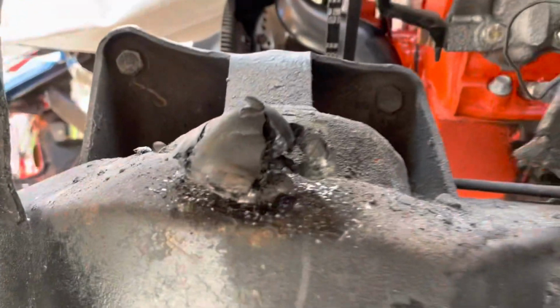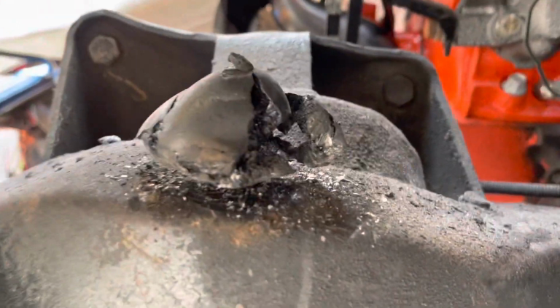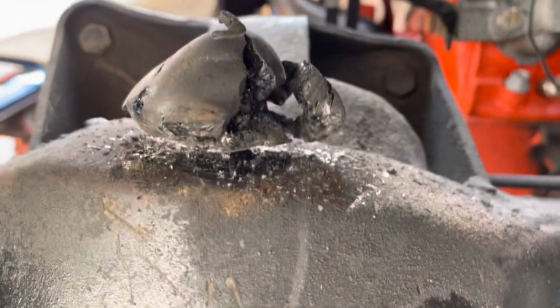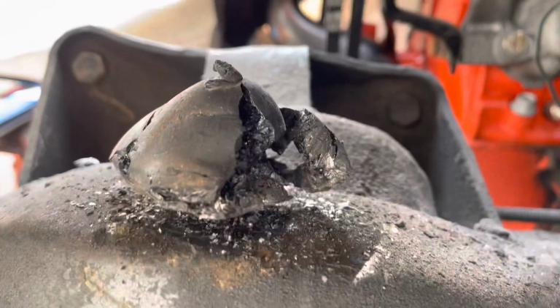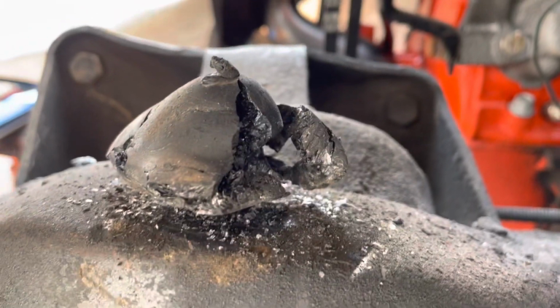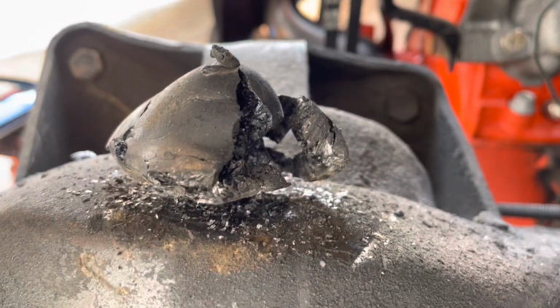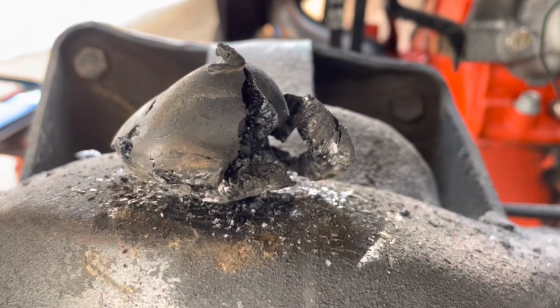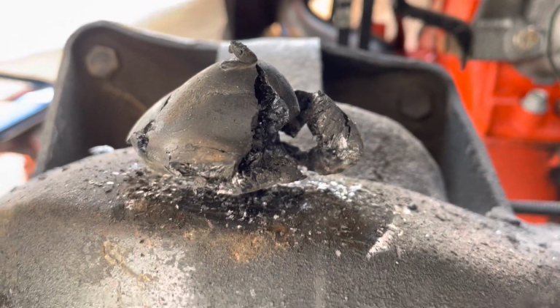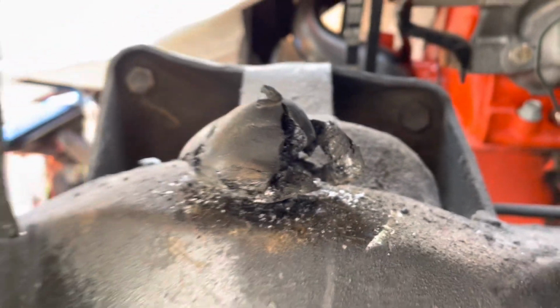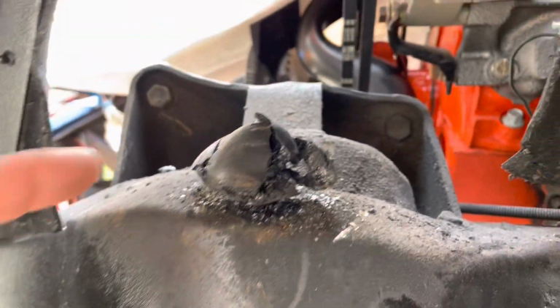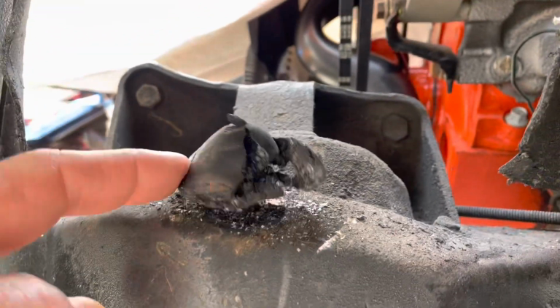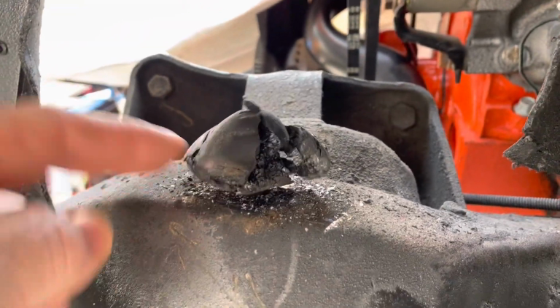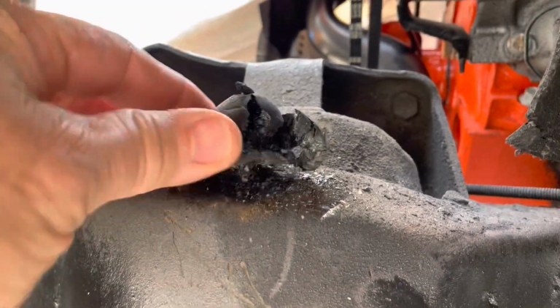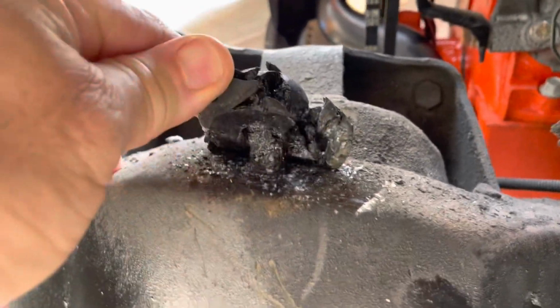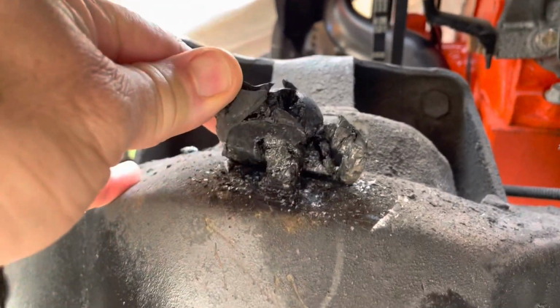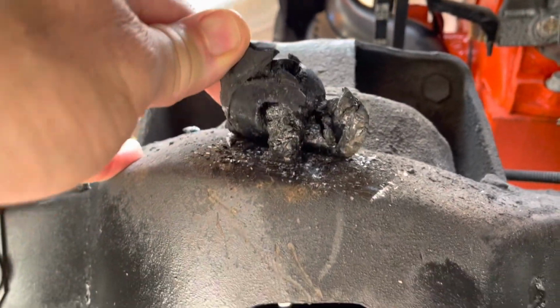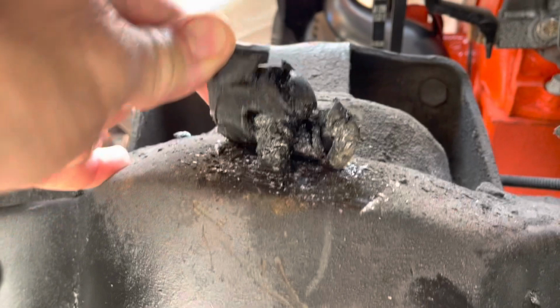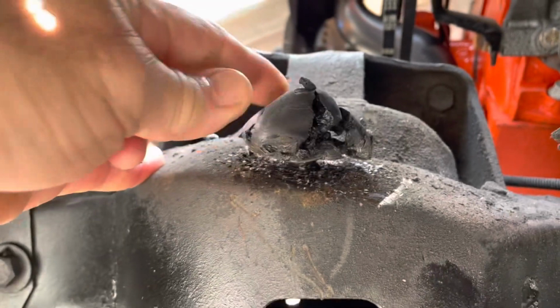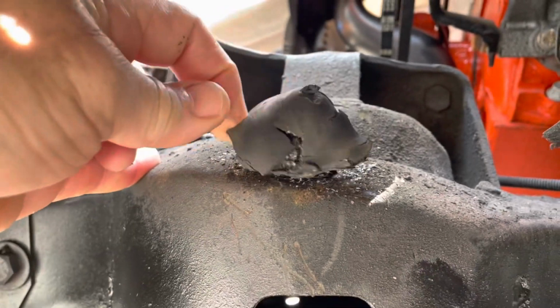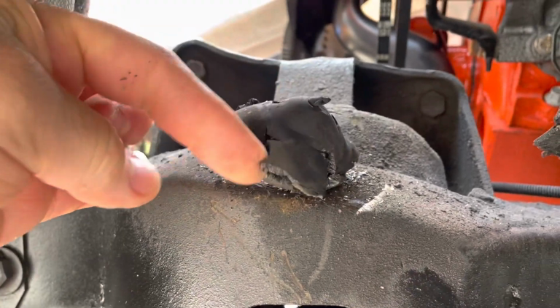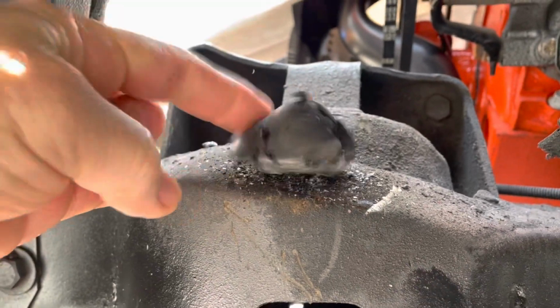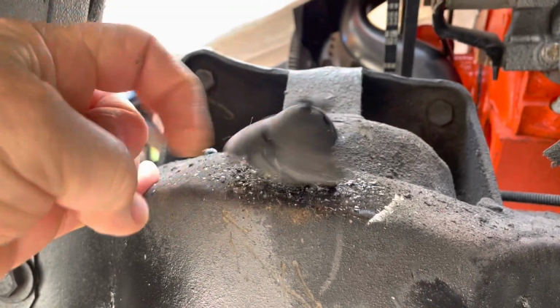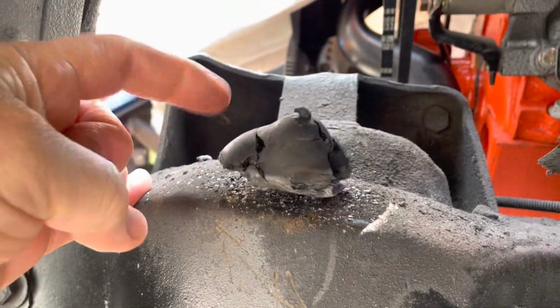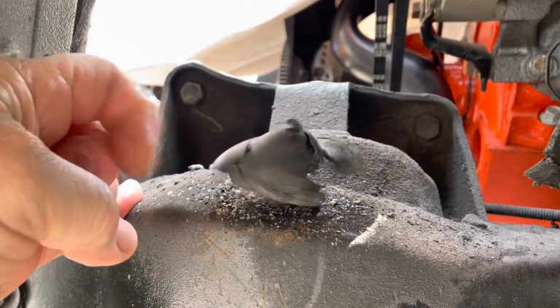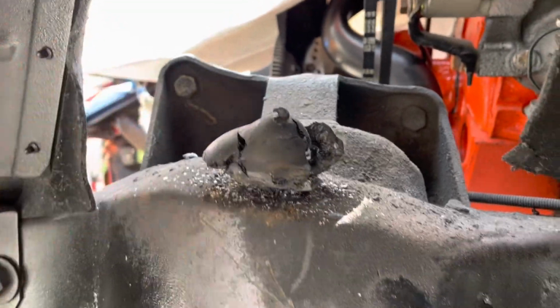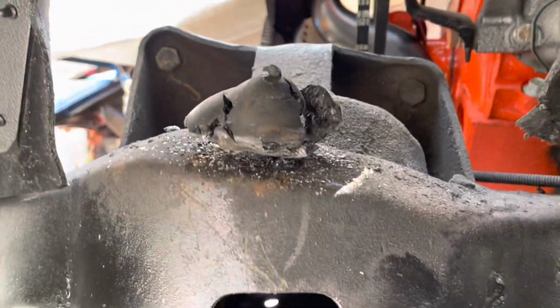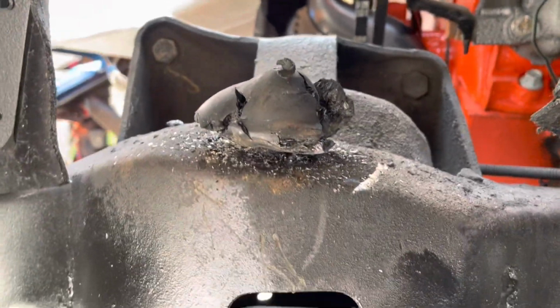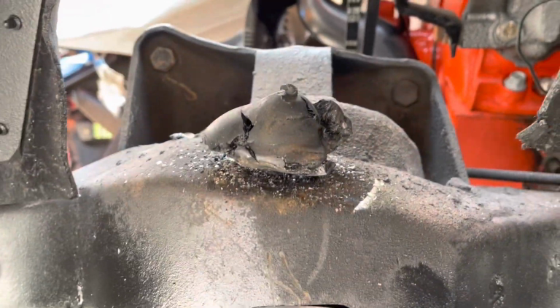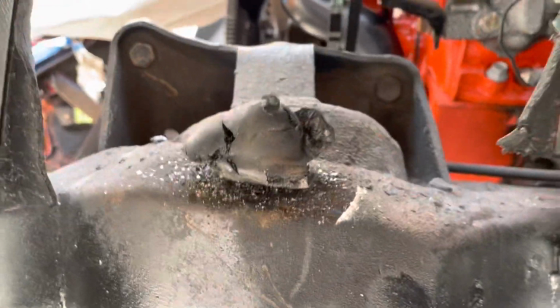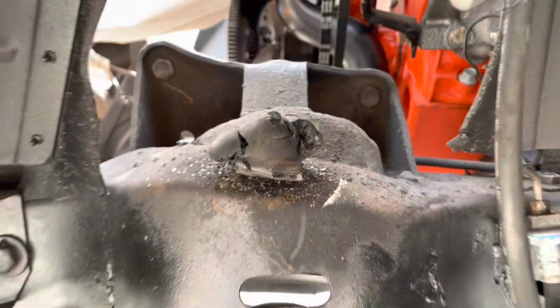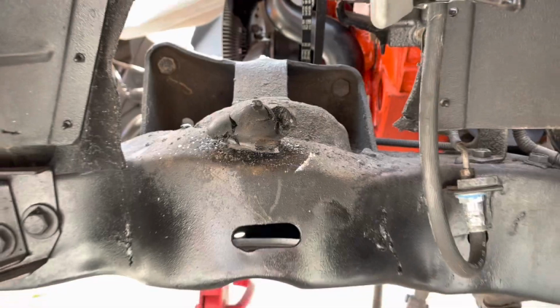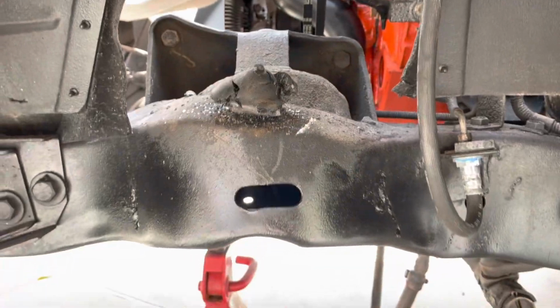There are black mushrooms growing in here — these are really tasty, you guys. You cook these out with a little wagyu steak, delicious. Anyway, let me show you a couple things.